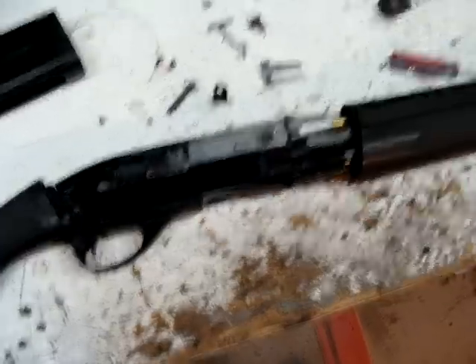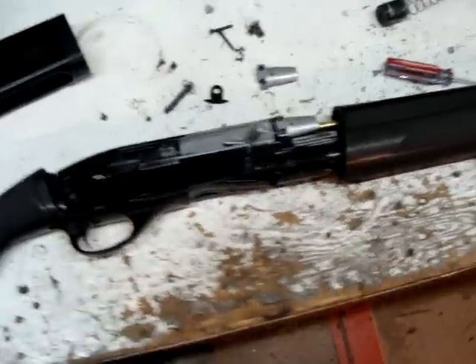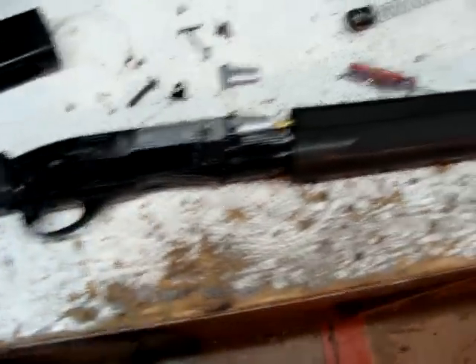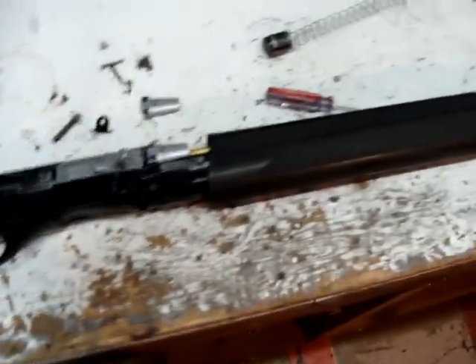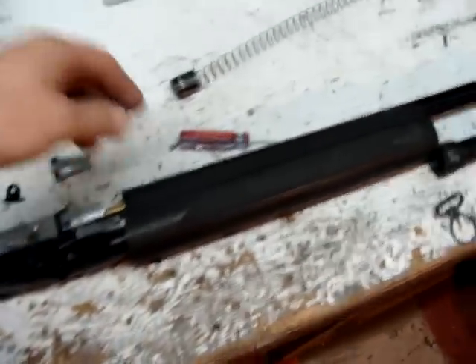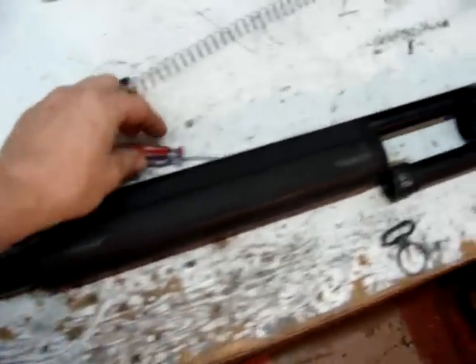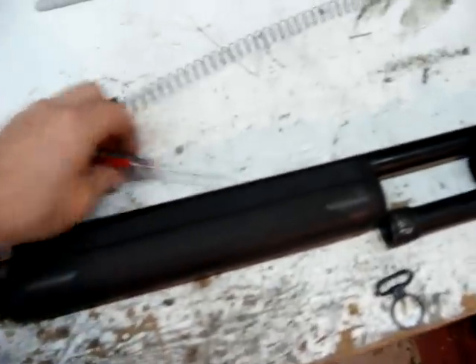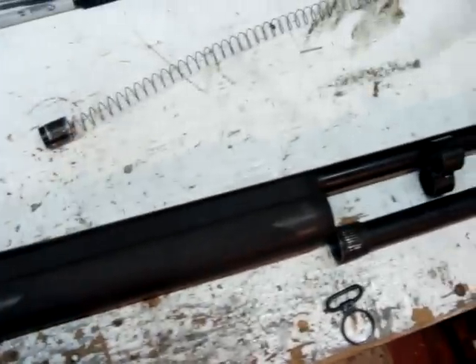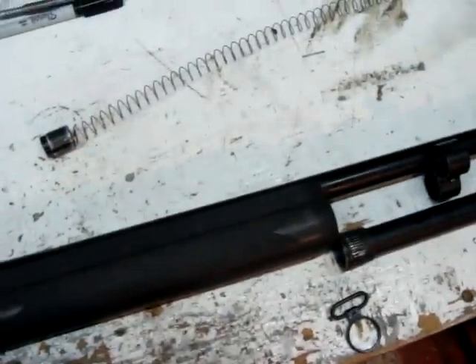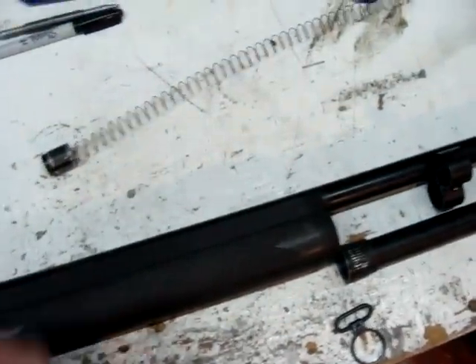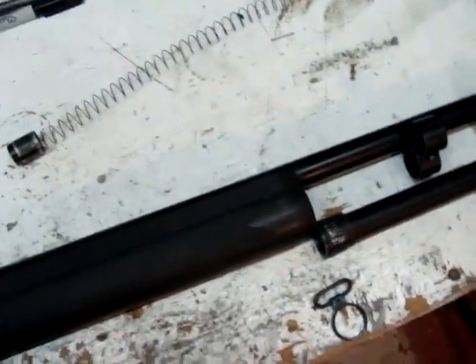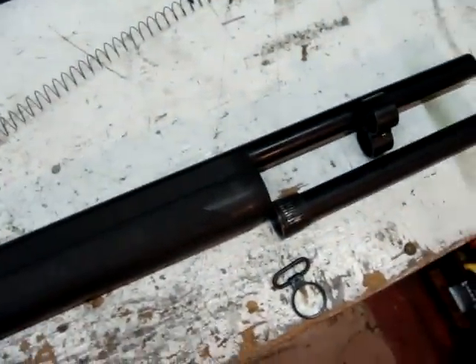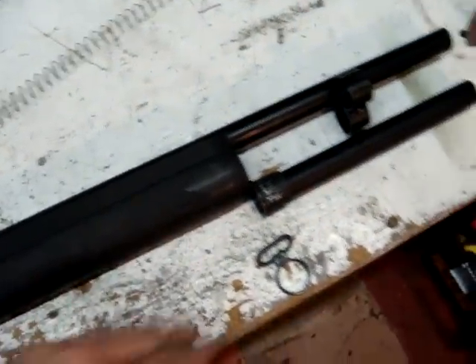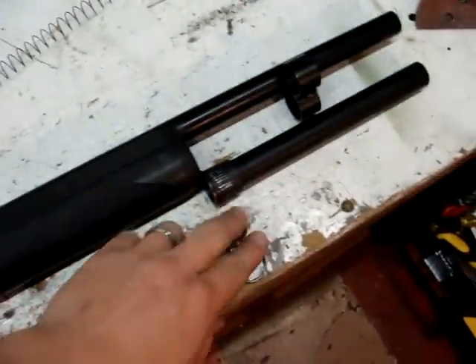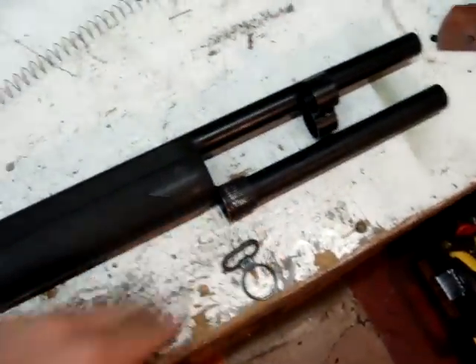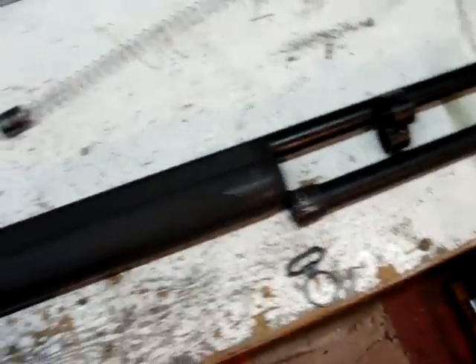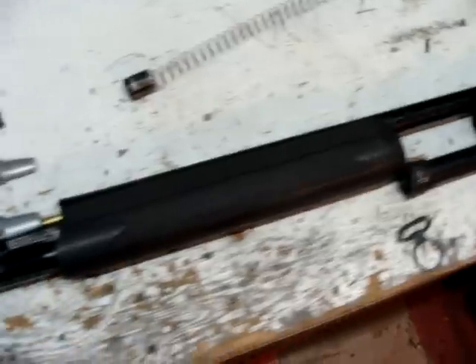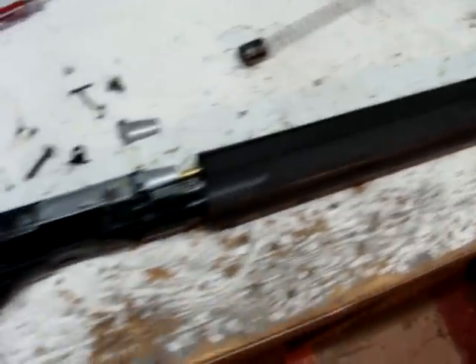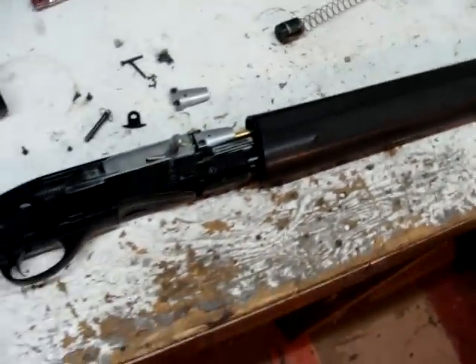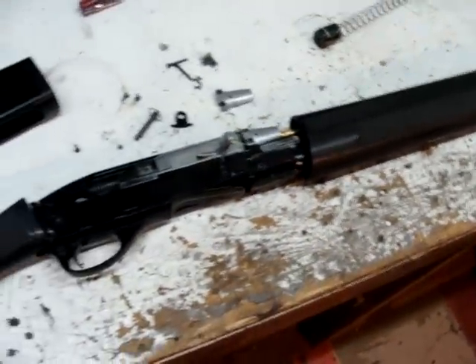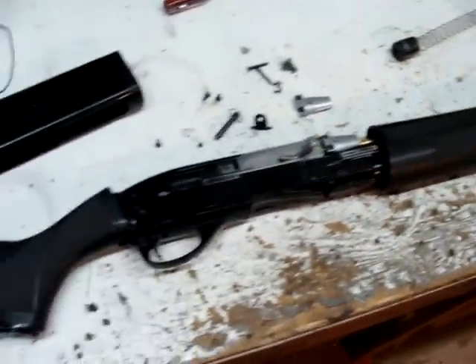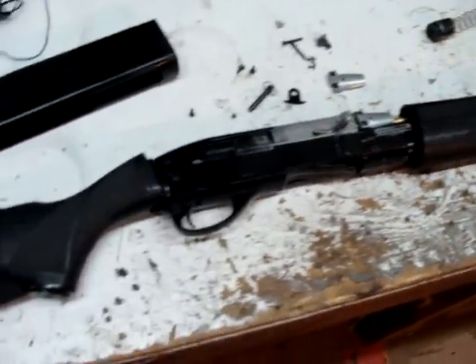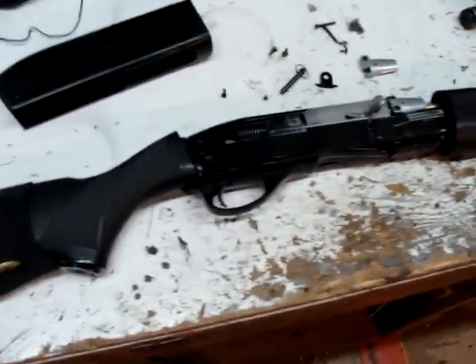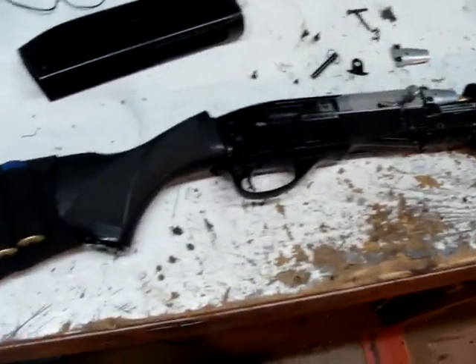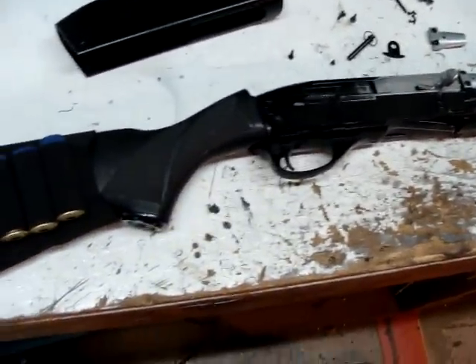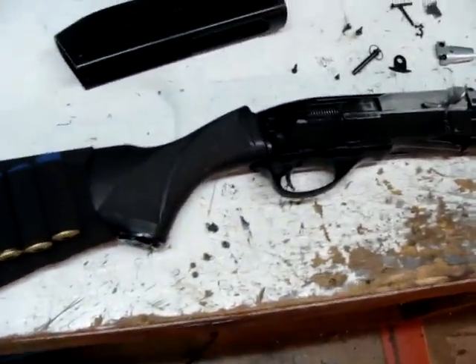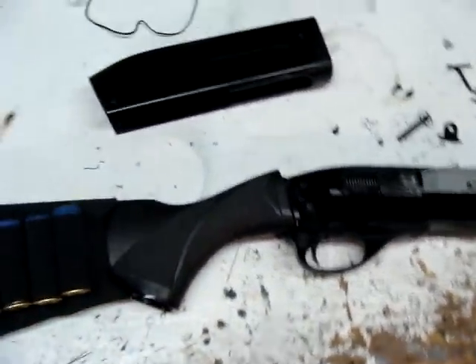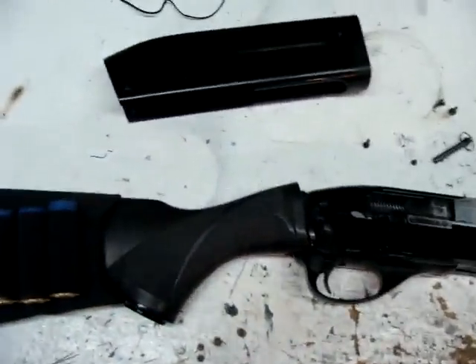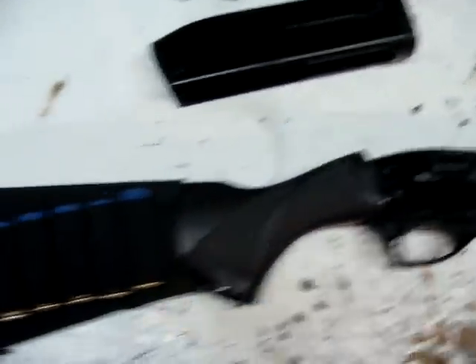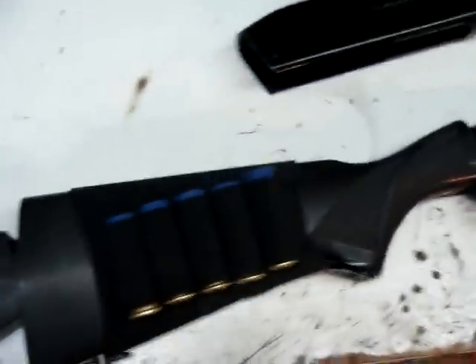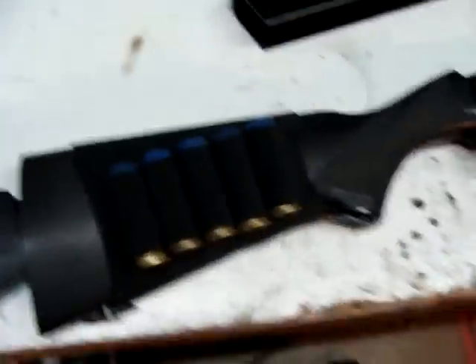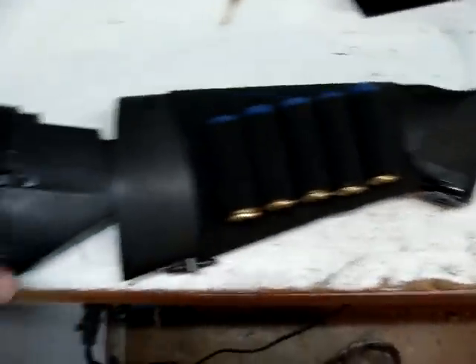I'm just going to show you real quick on this Marusin M1100 shell ejection shotgun — basically how it goes apart and comes together. That's like a quick overview video. I'm going to try to move really fast through it.